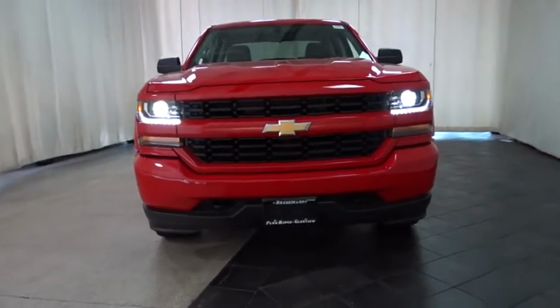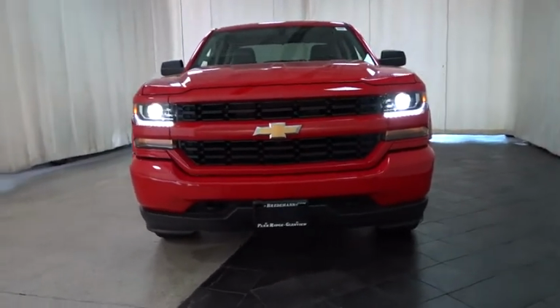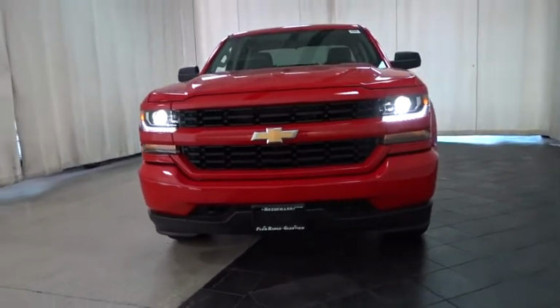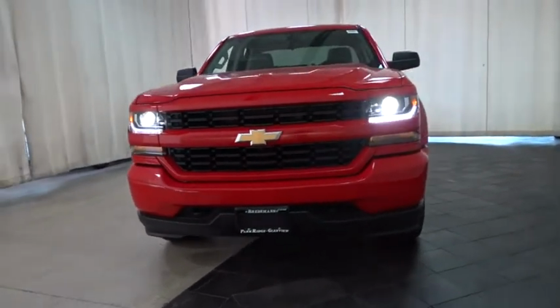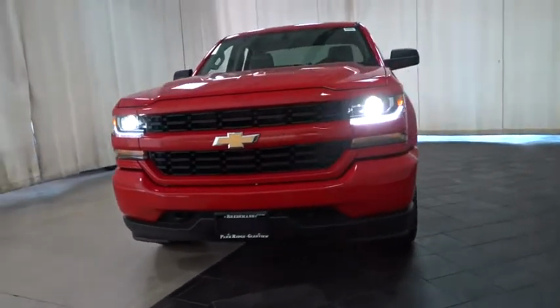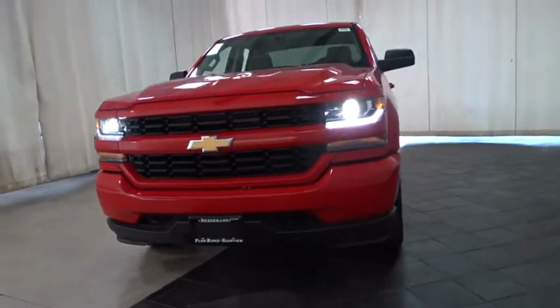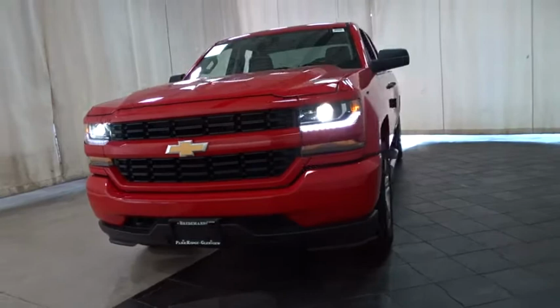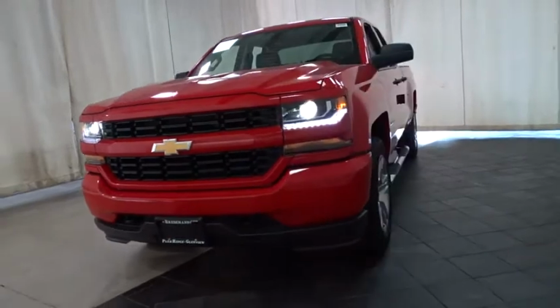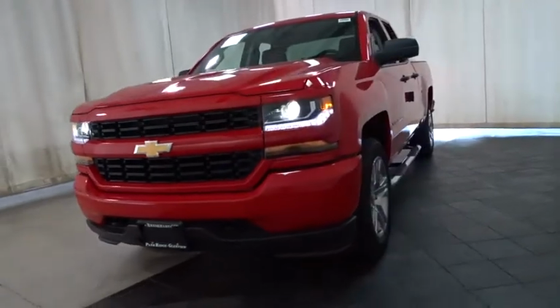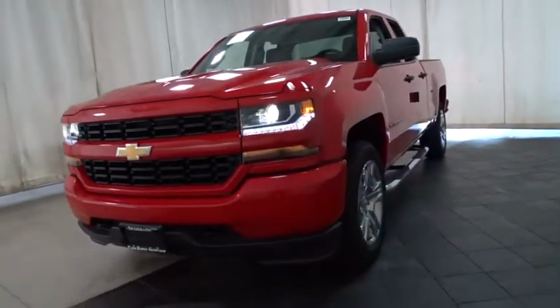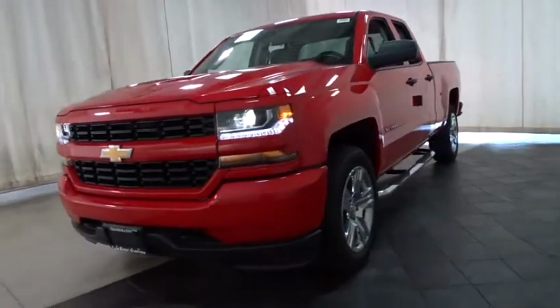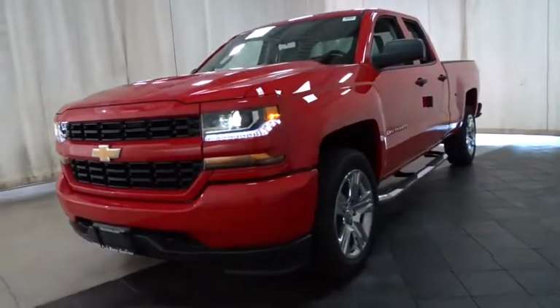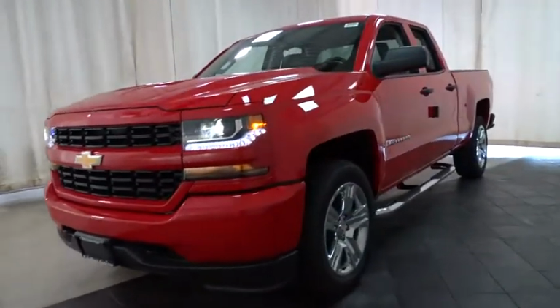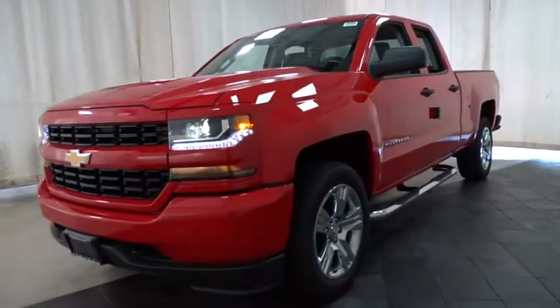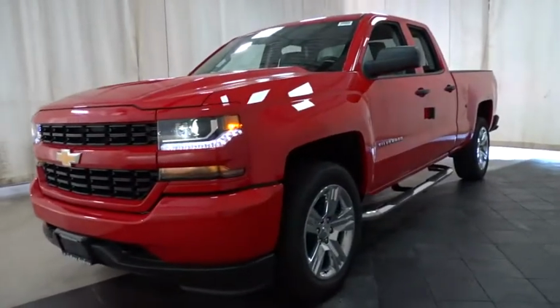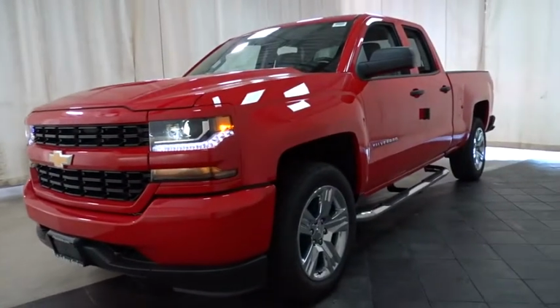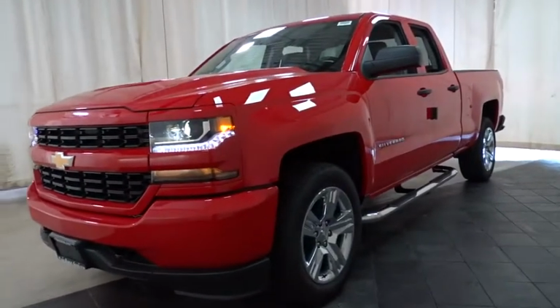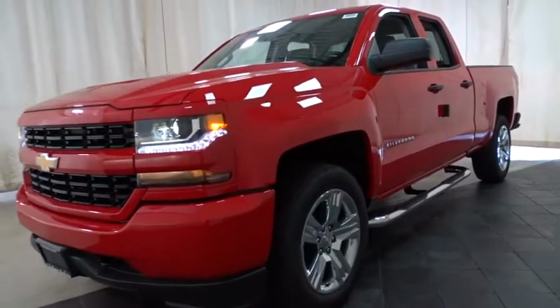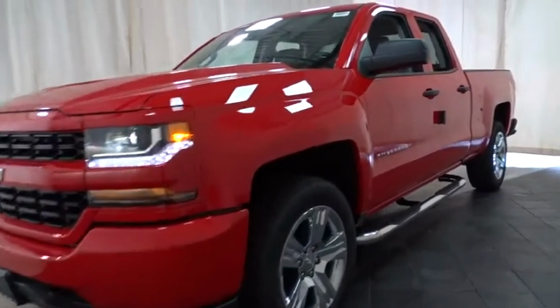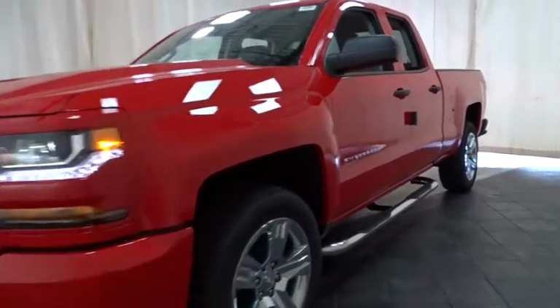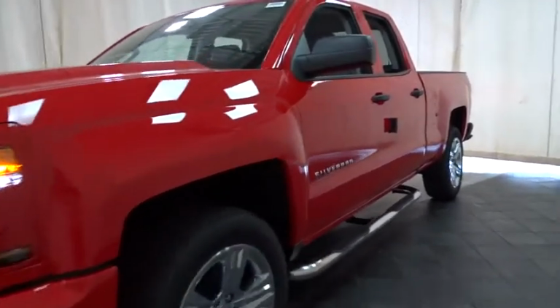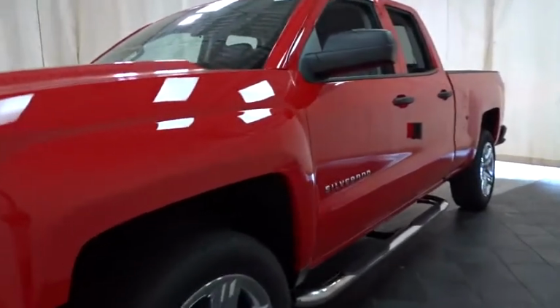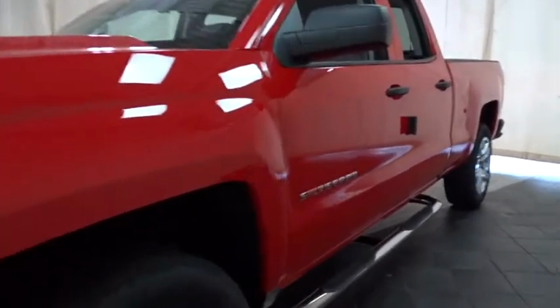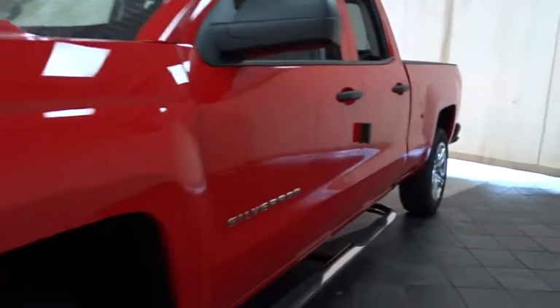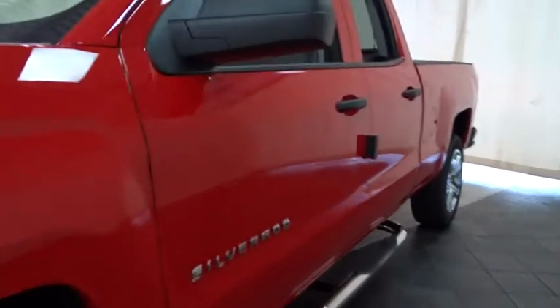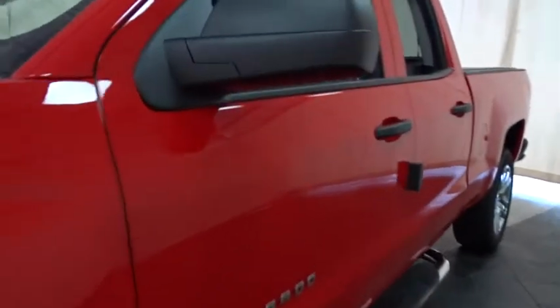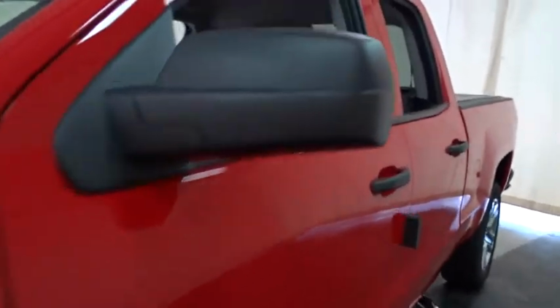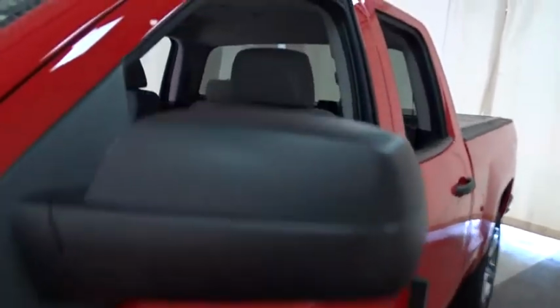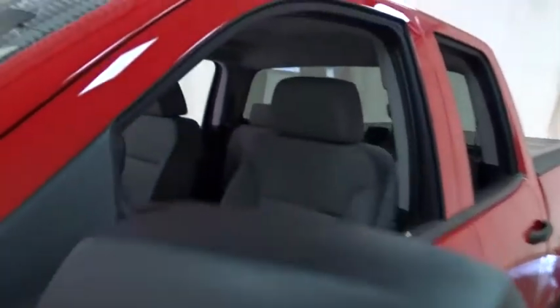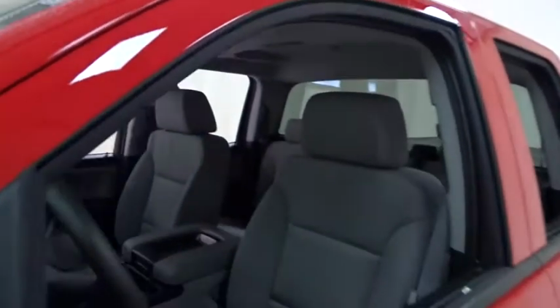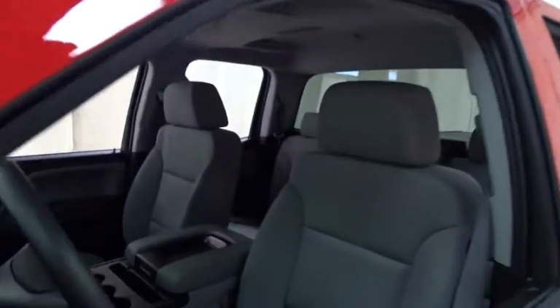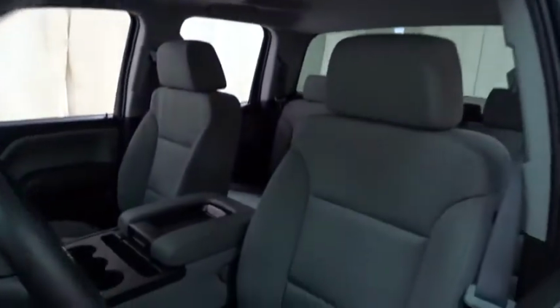Stability control. Traction control. Anti-lock braking system. Bluetooth. Adjustable steering wheel. Power steering. Cruise control. Four-wheel disc brakes. Four-wheel drive.